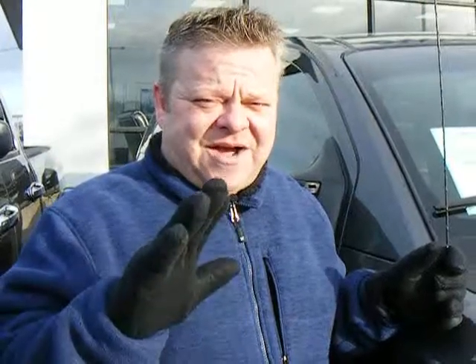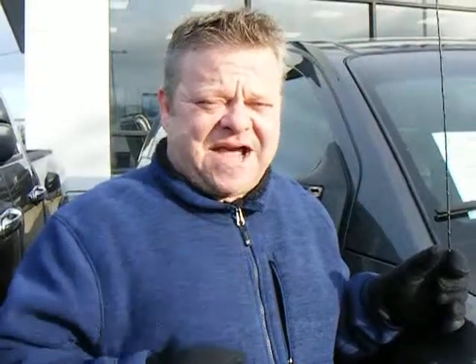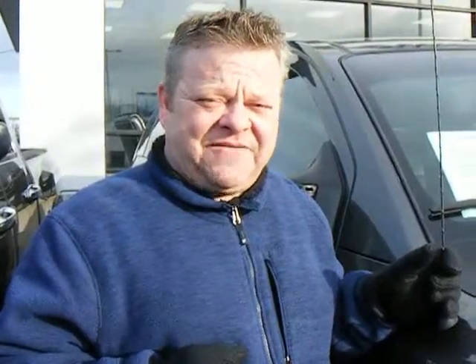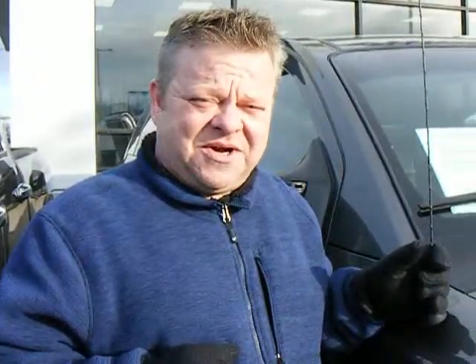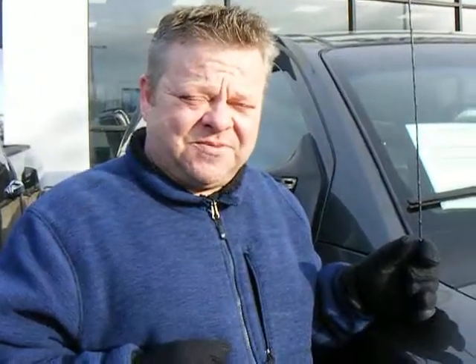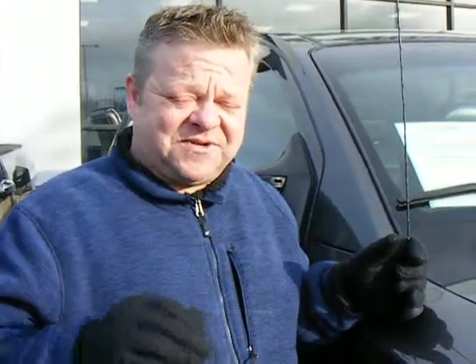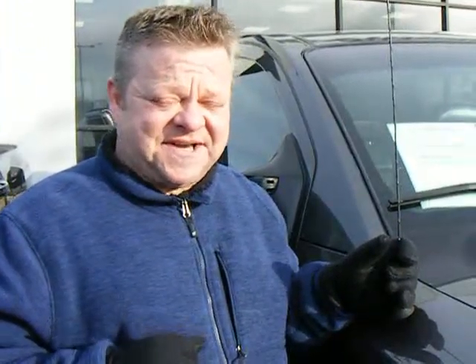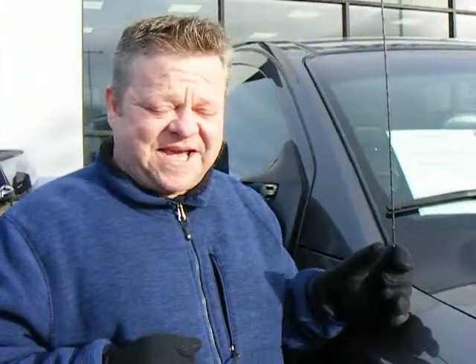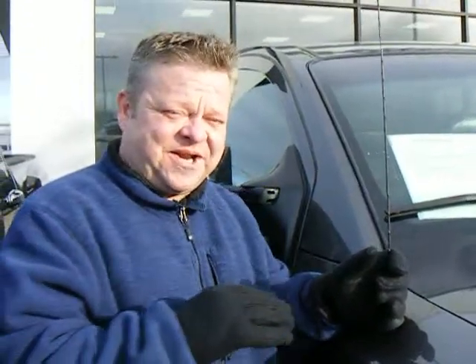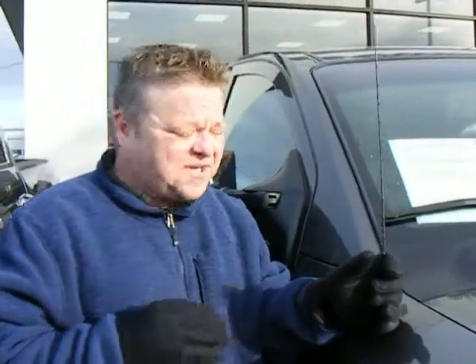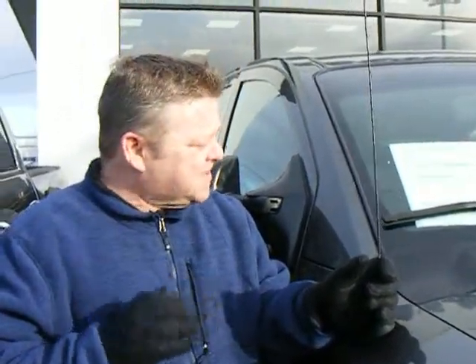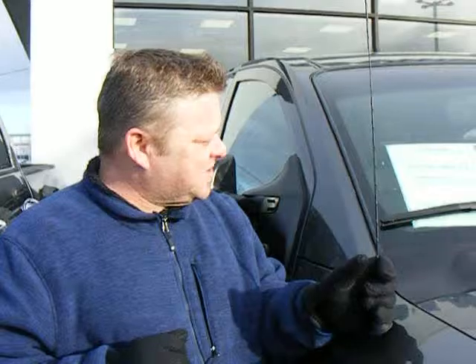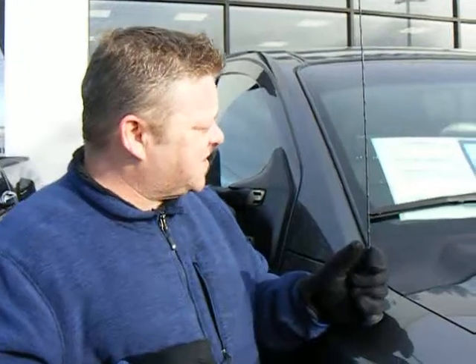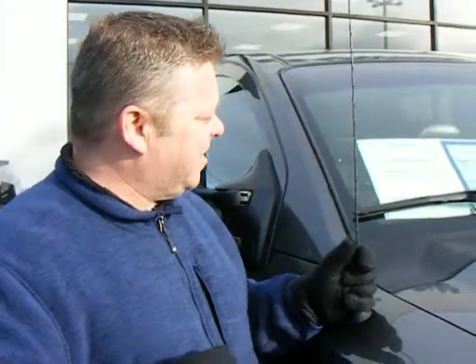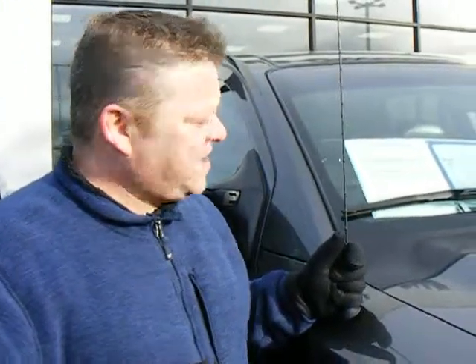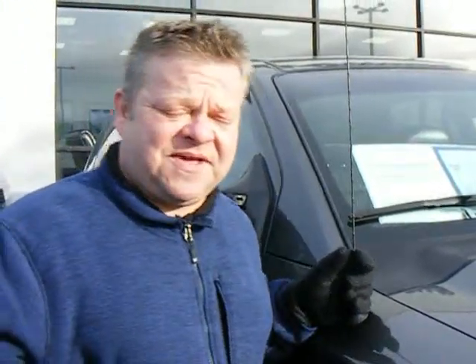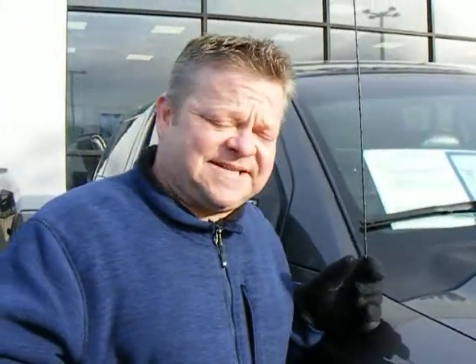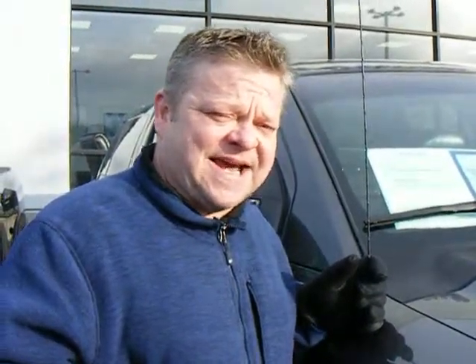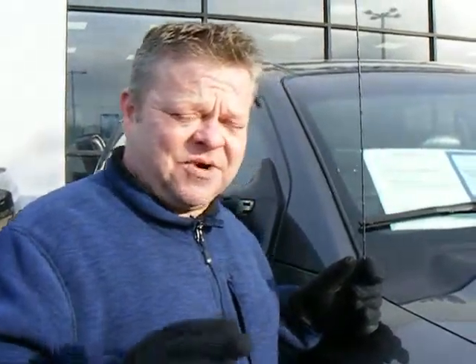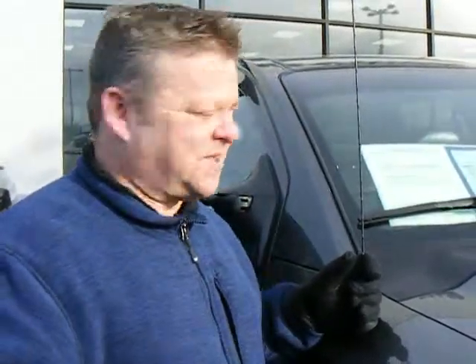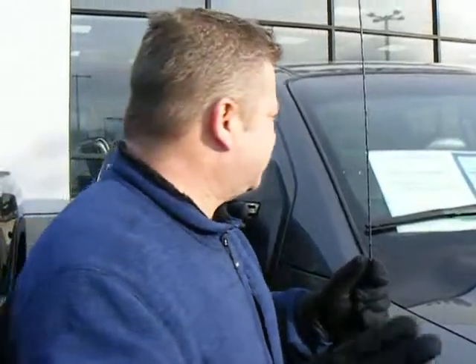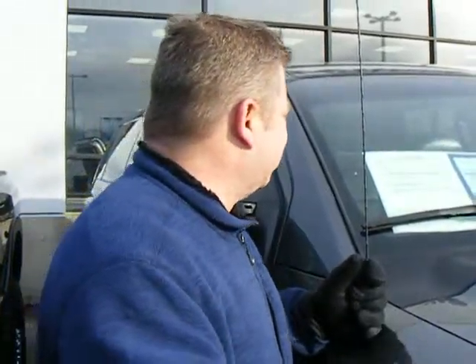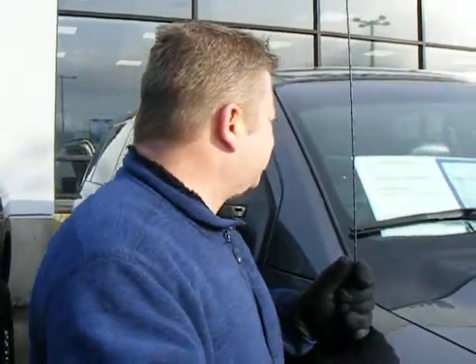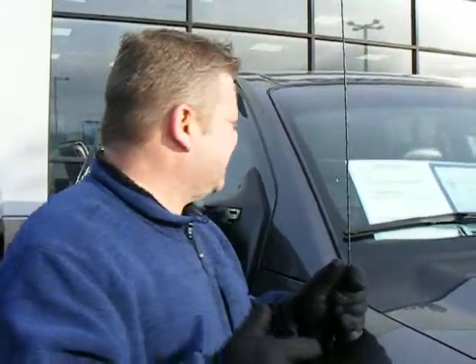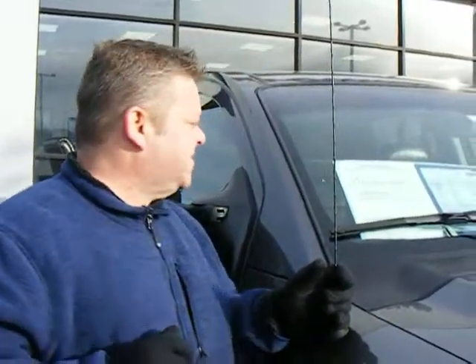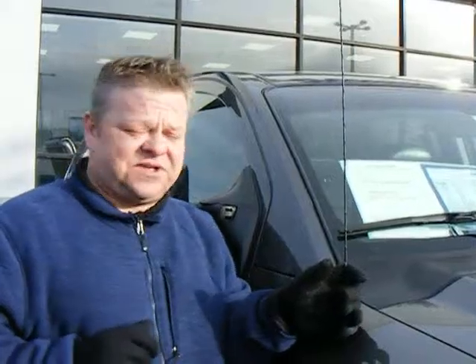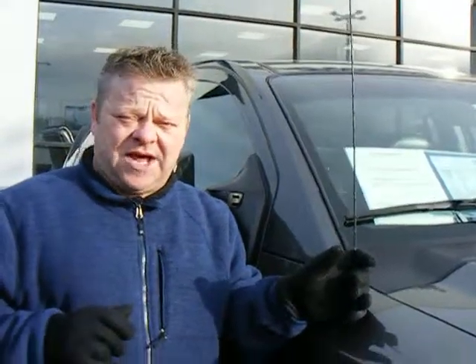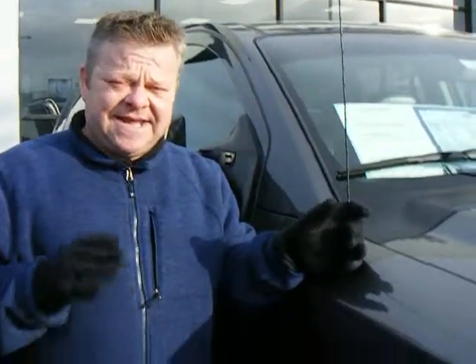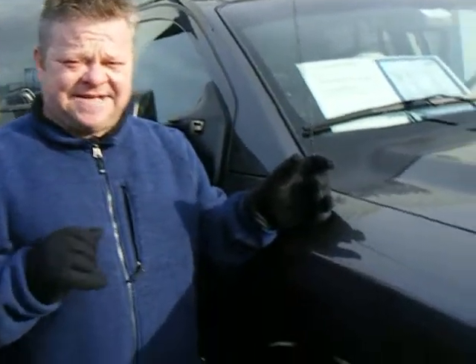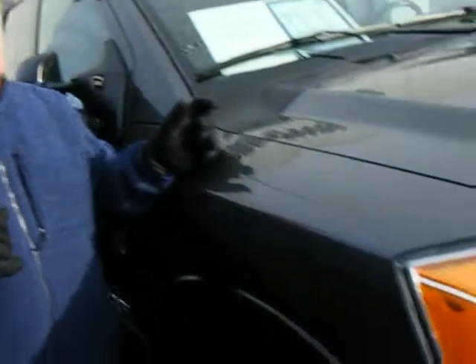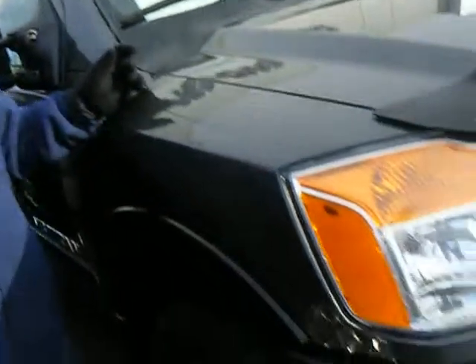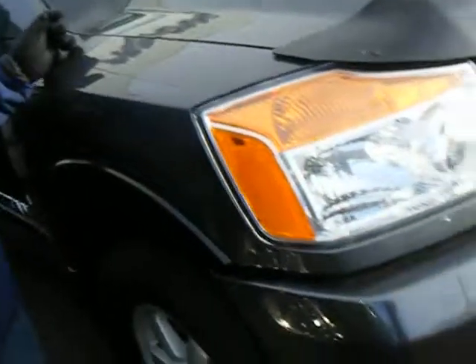Hi everybody, Scott coming to you live right here at Gresham Subaru. Thanks for texting in and taking a look. And here she is — this is the 2011 Nissan Titan Pro Edition. Stock number on this vehicle is 201-96.